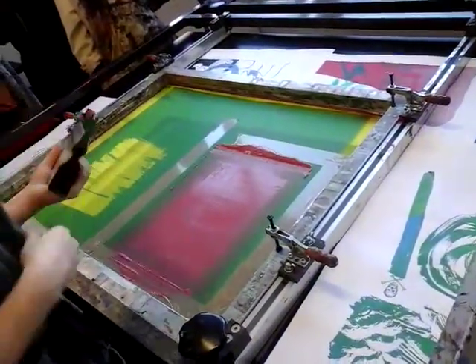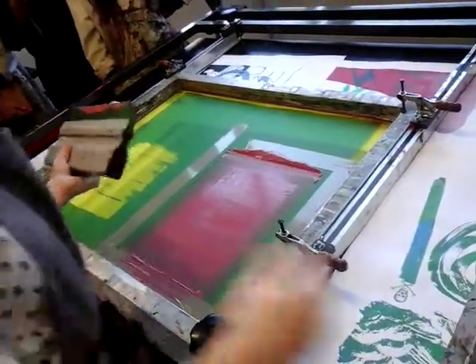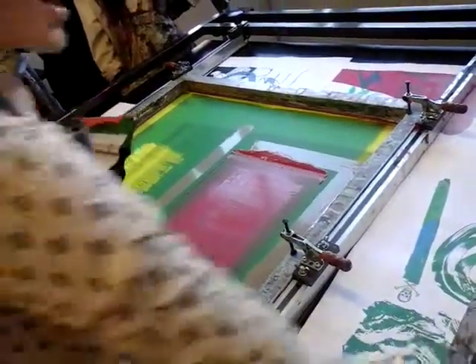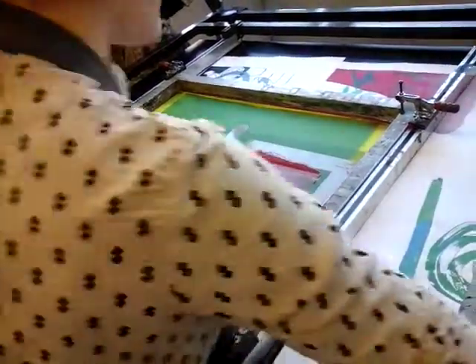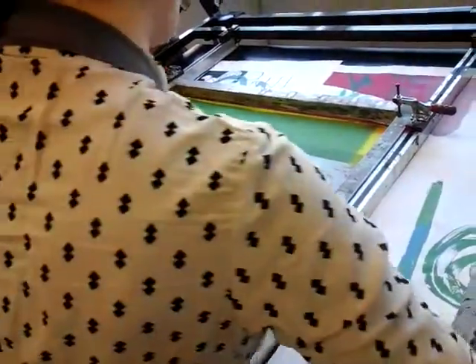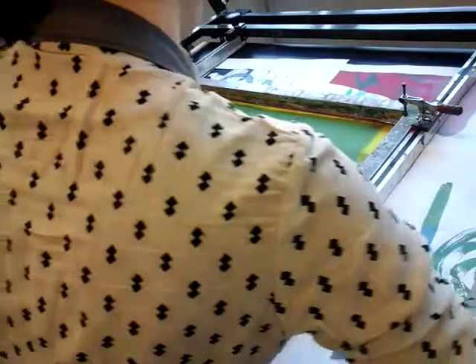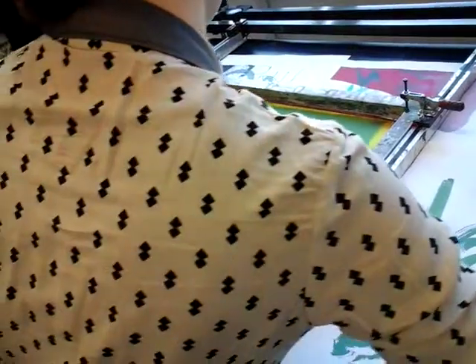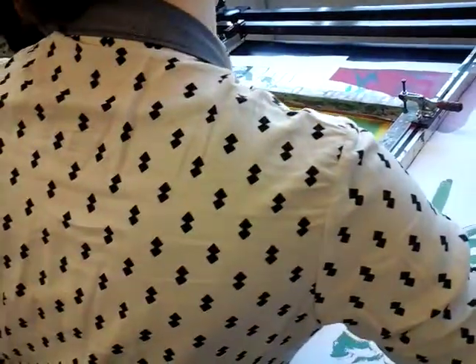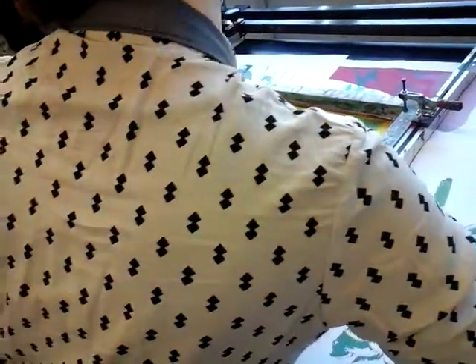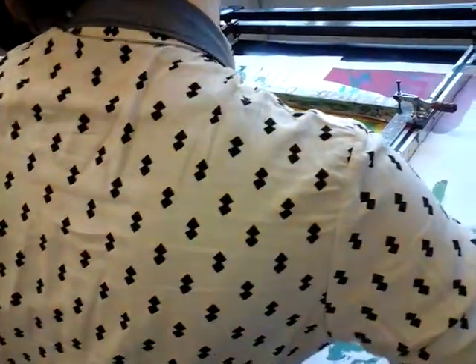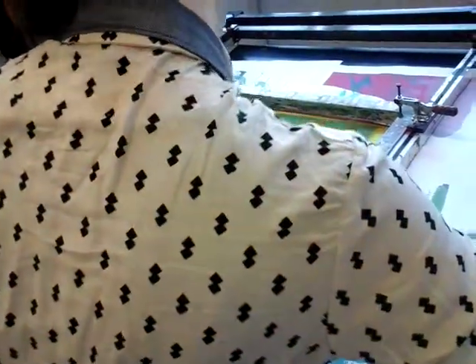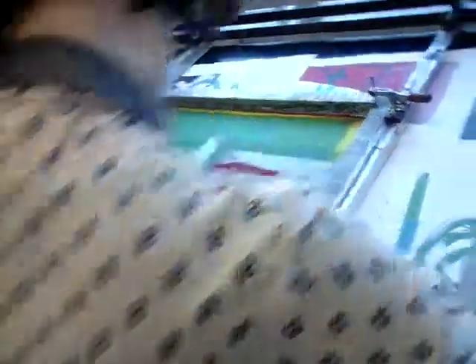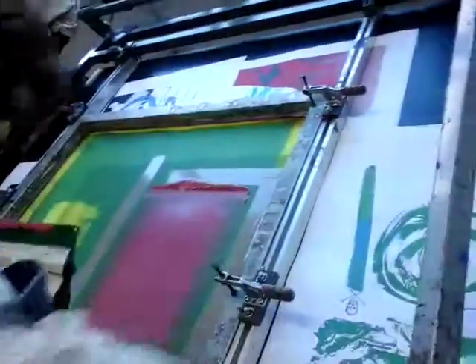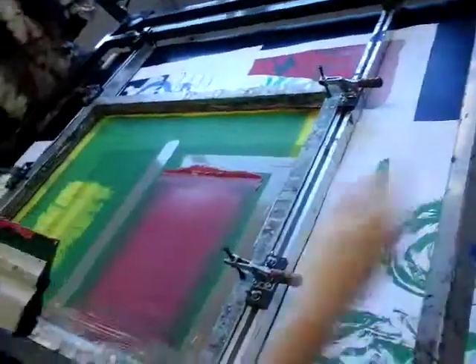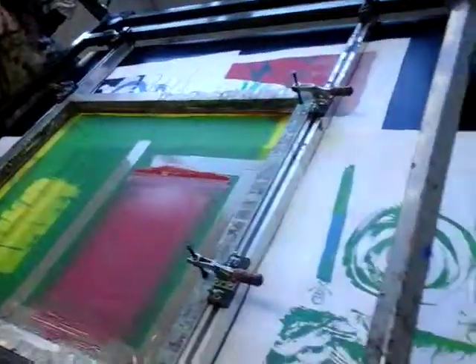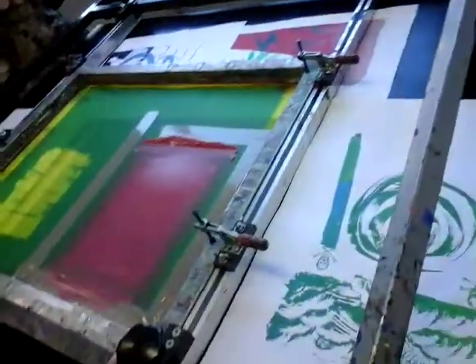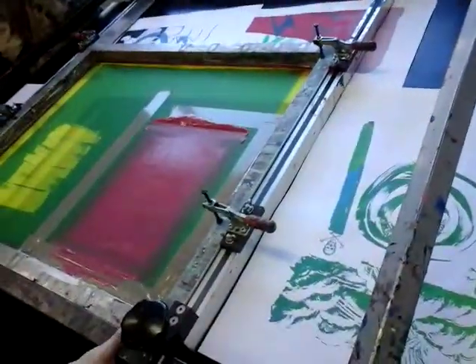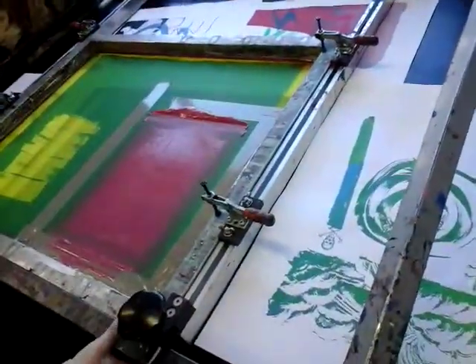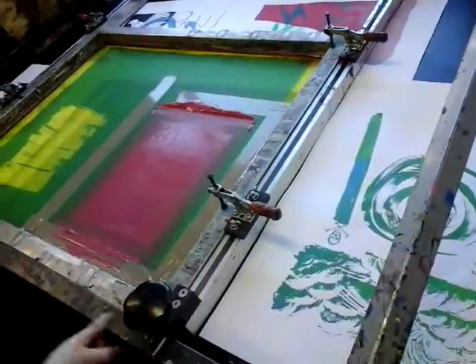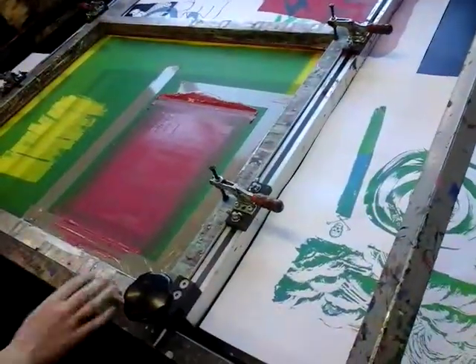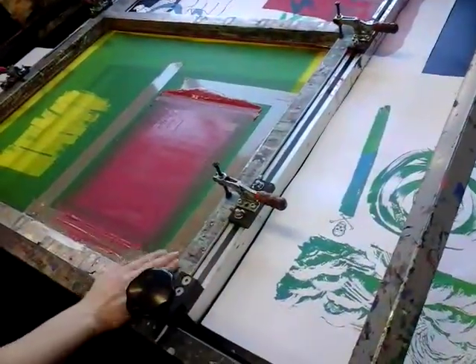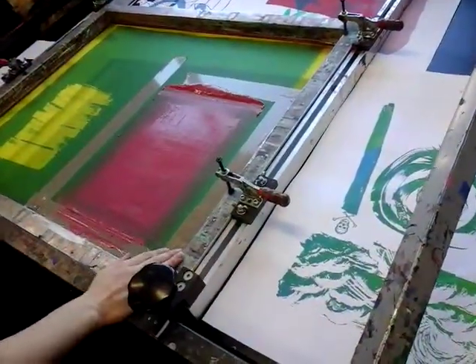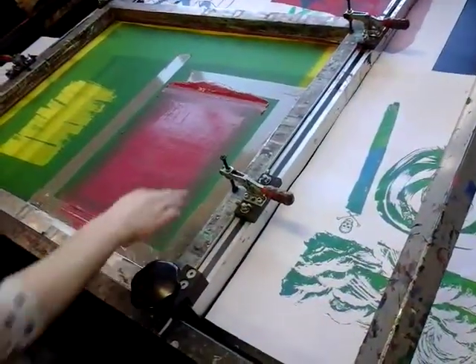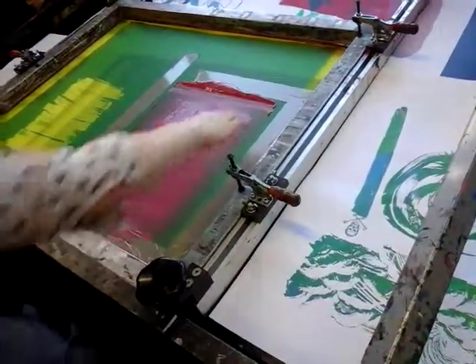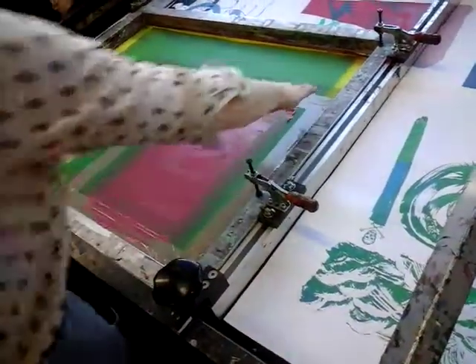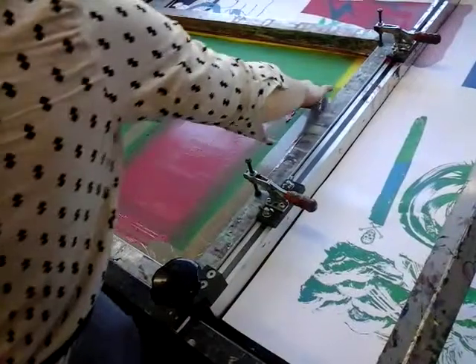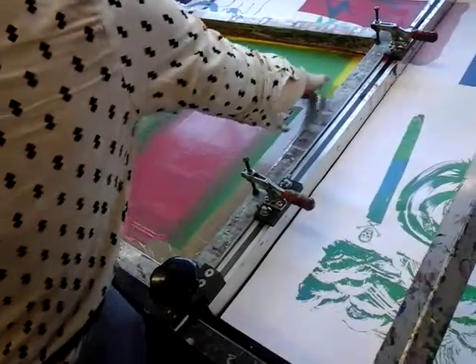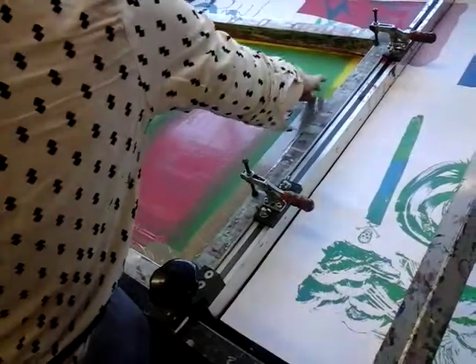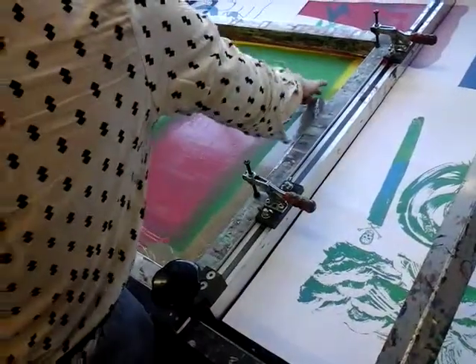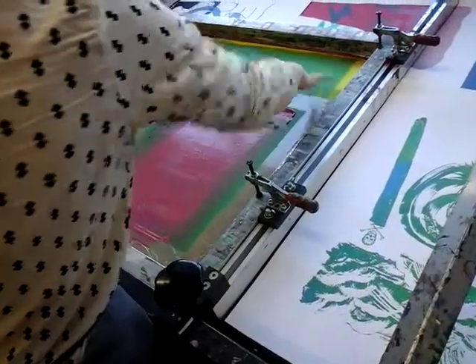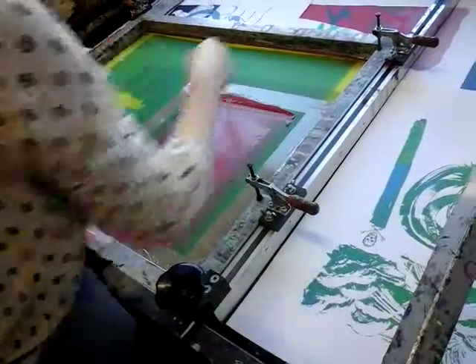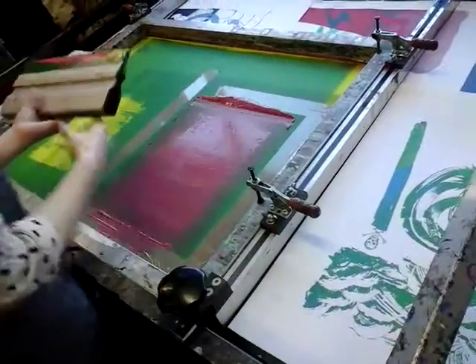So I can turn the vacuum on, ready to do my first print. I've moved the tape, the roll of tape, and it's almost flat on the base.